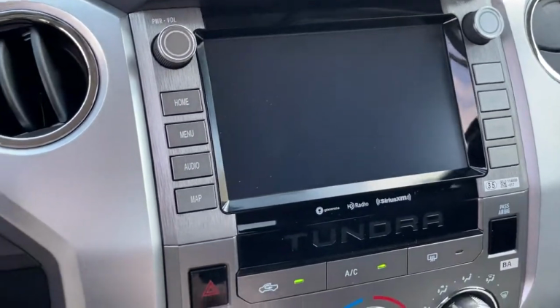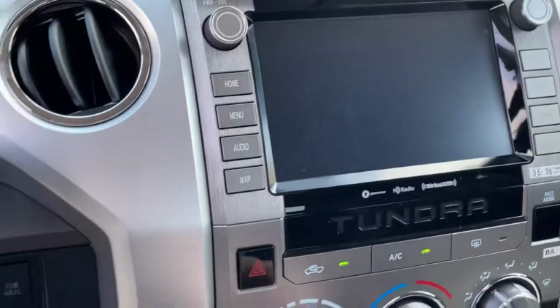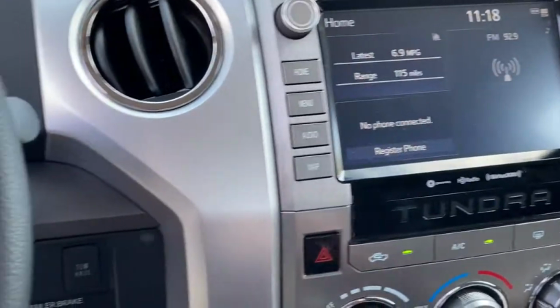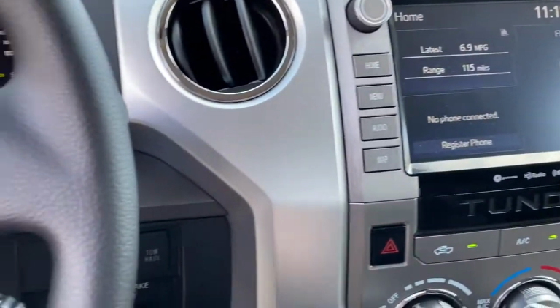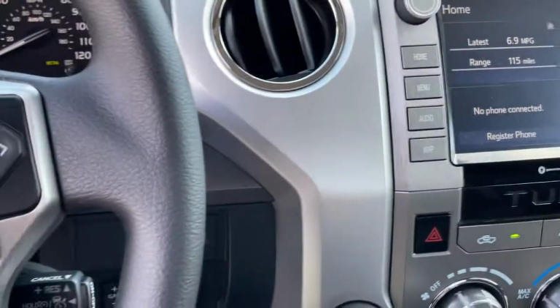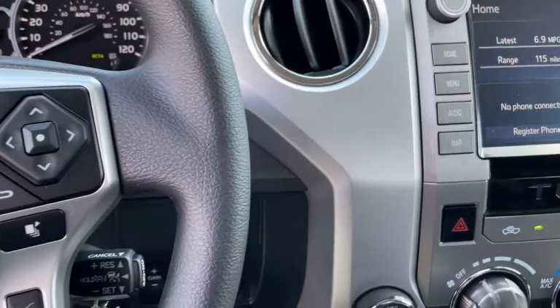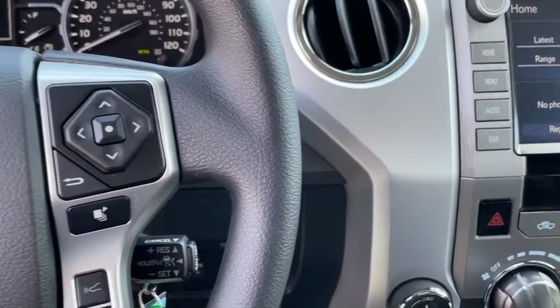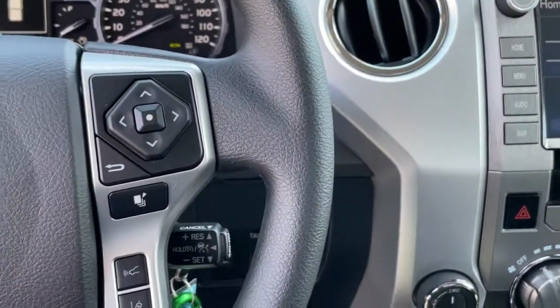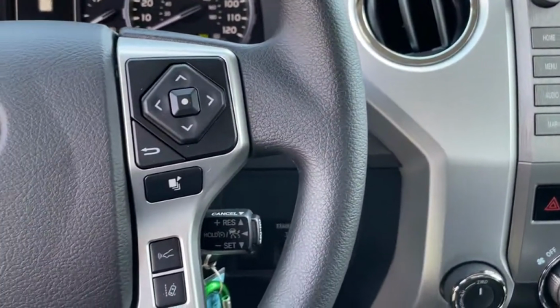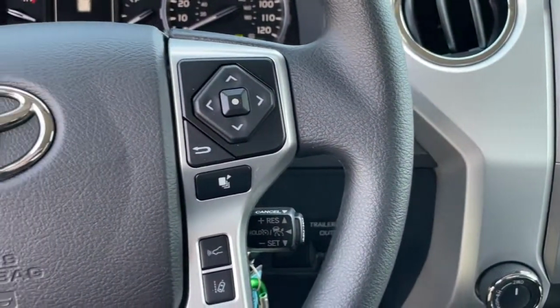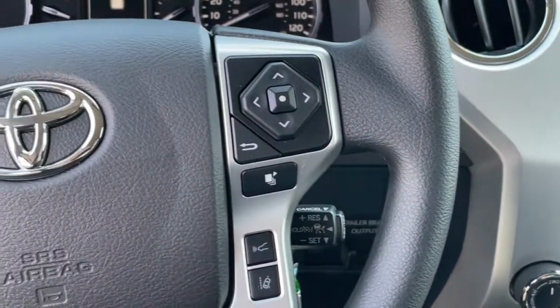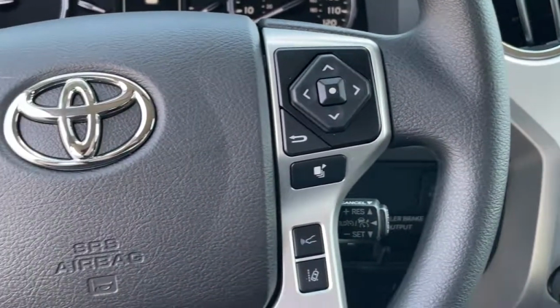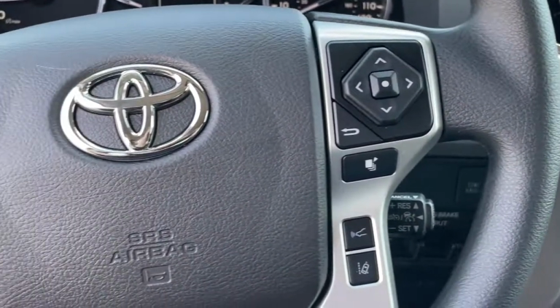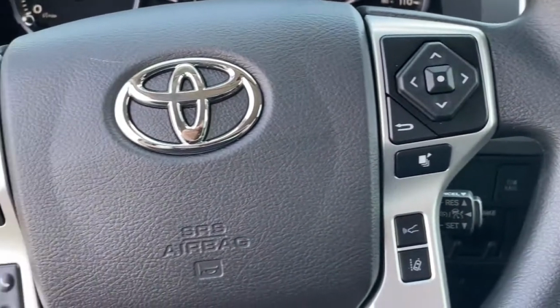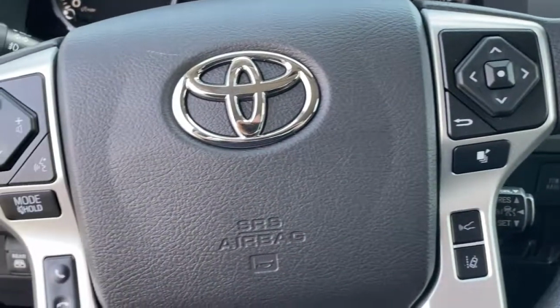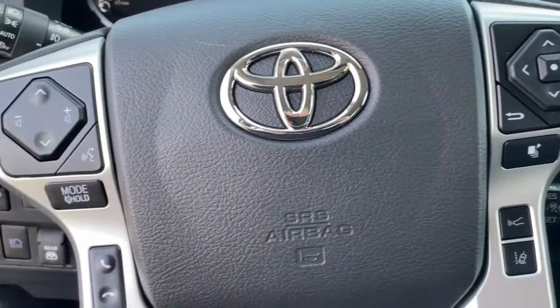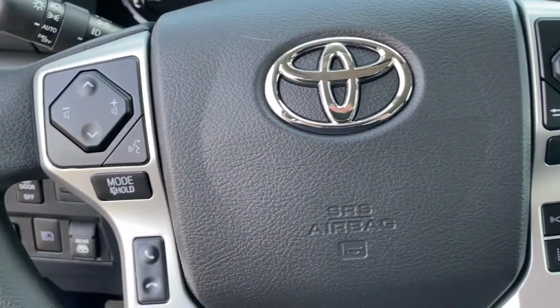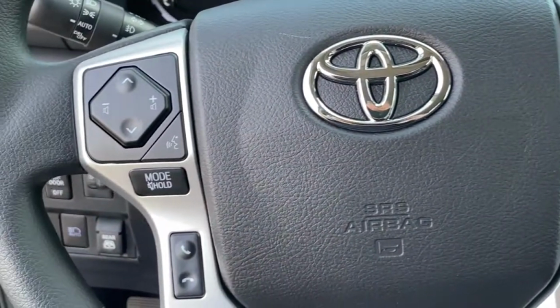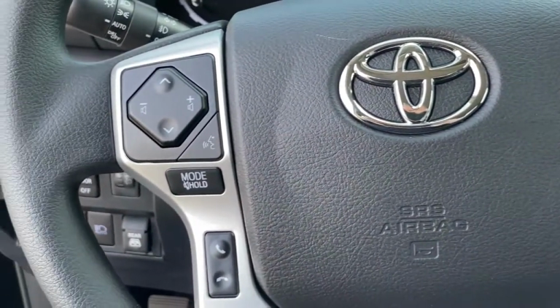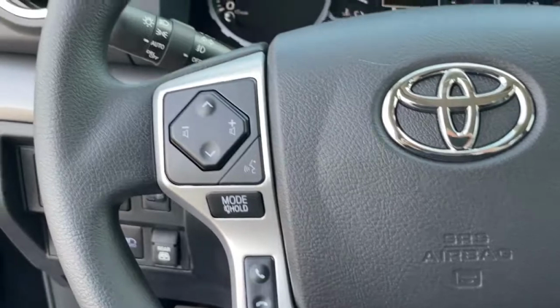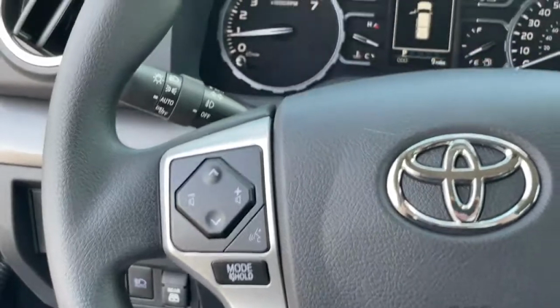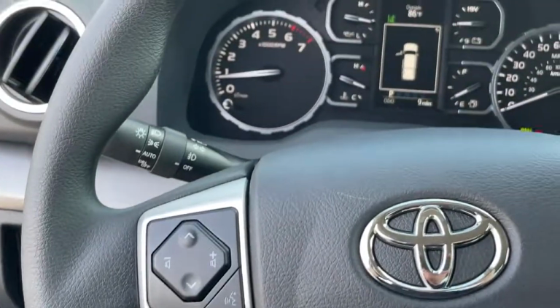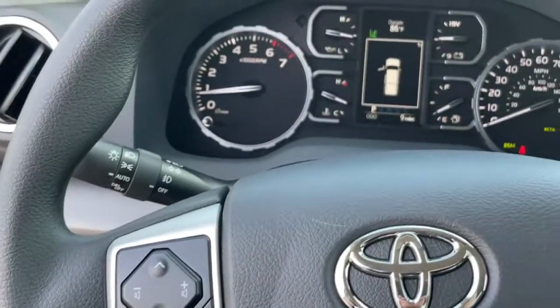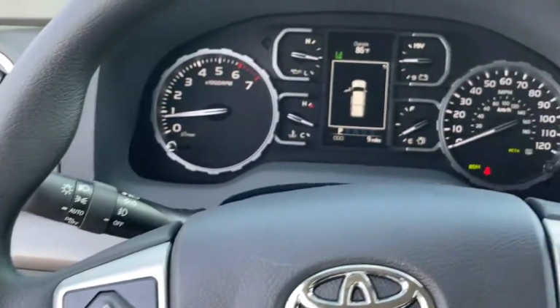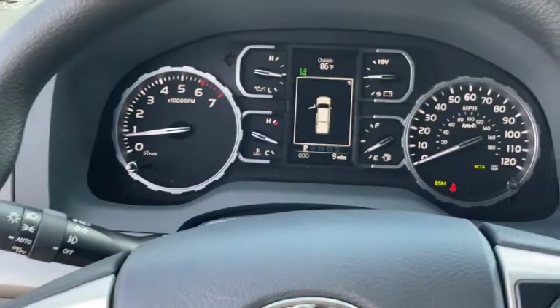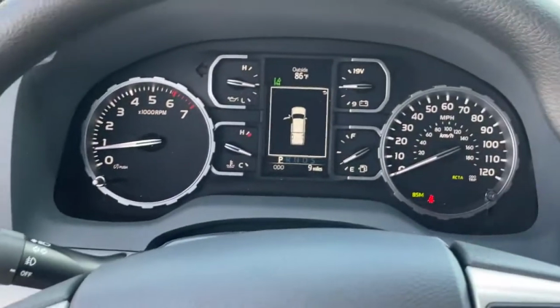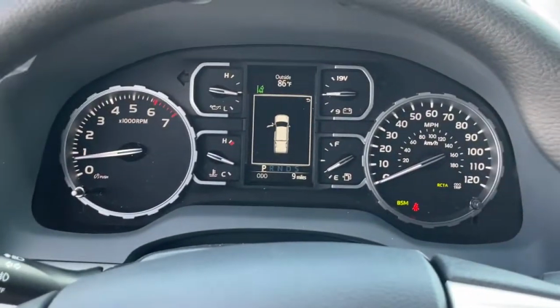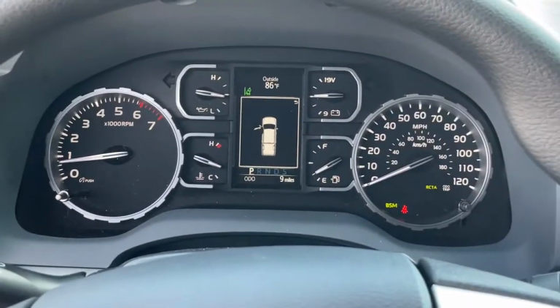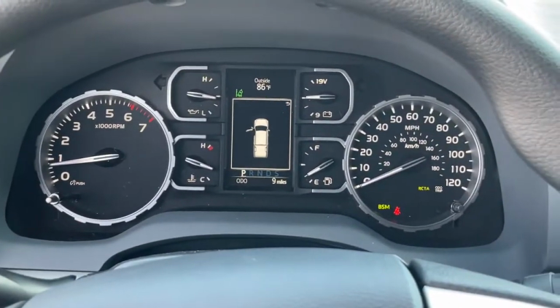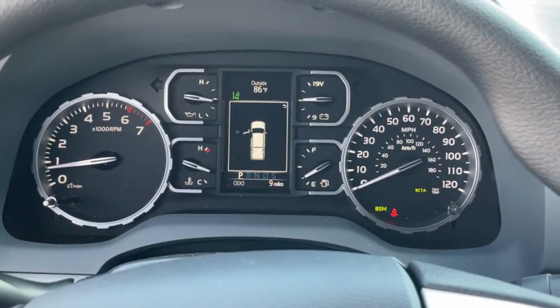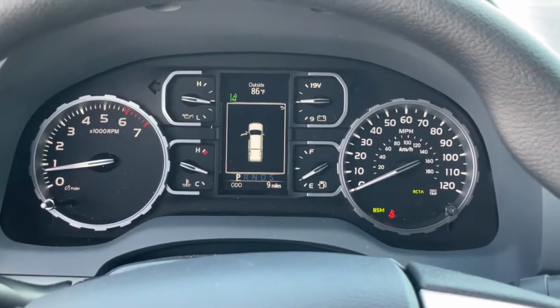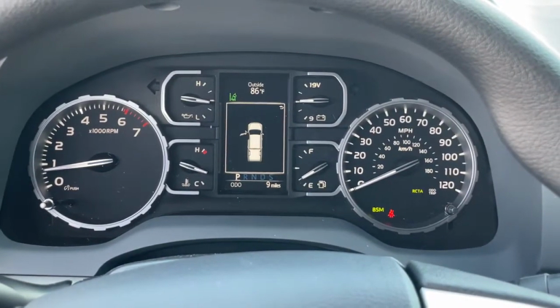Adaptive cruise control, satellite radio, fog lamps, Bluetooth connection, steering wheel audio controls, and Wi-Fi hotspot.